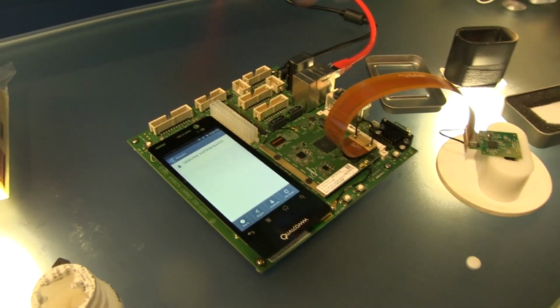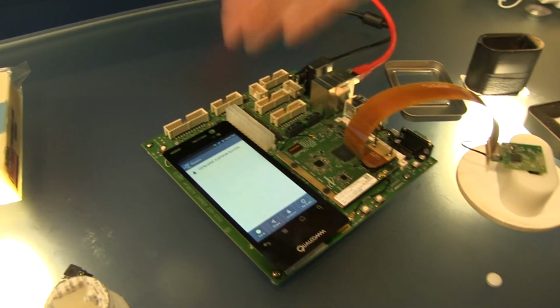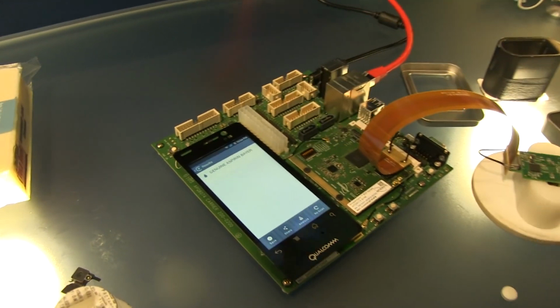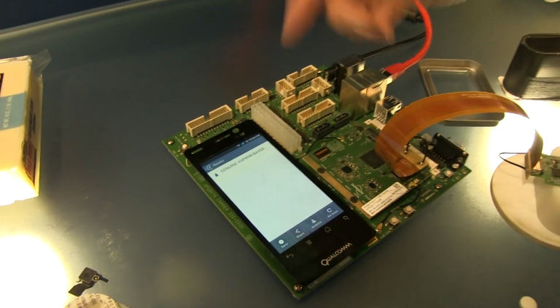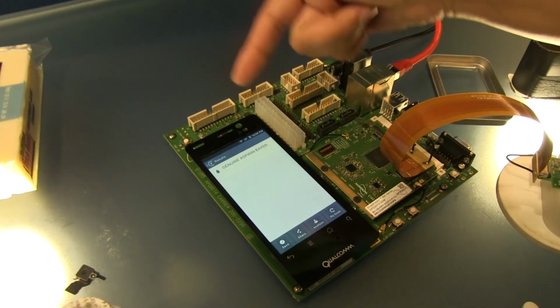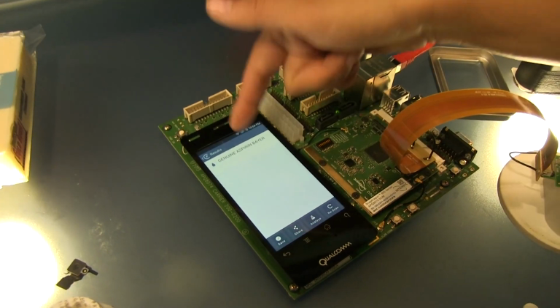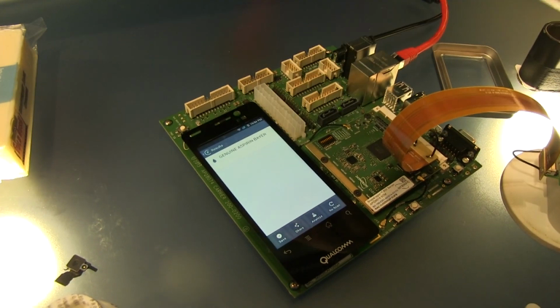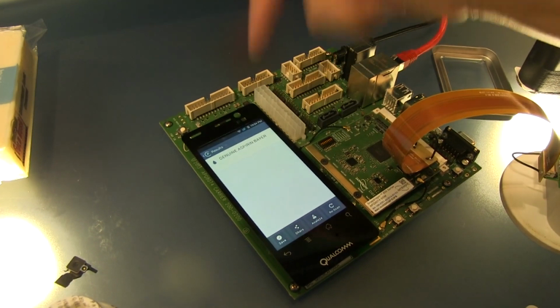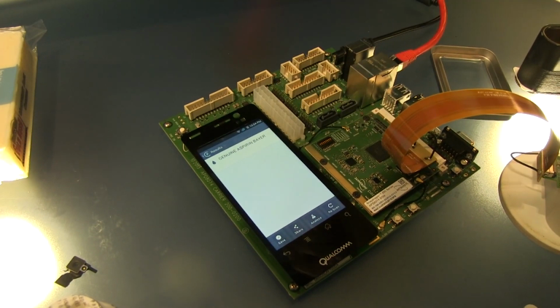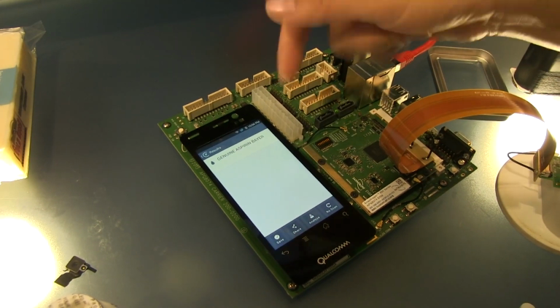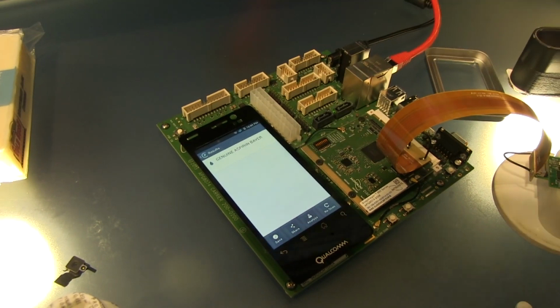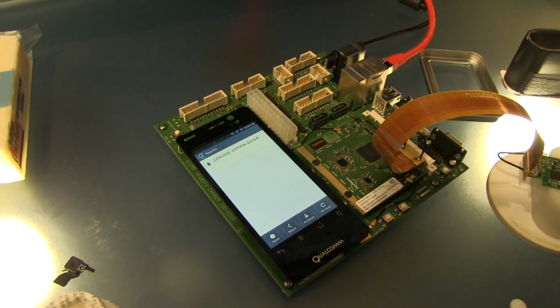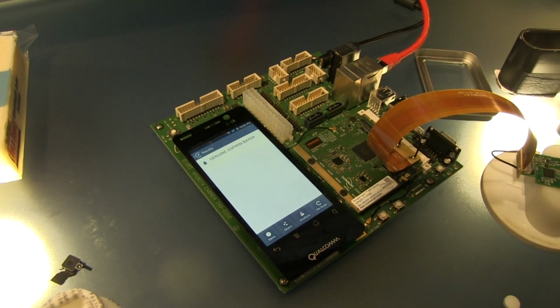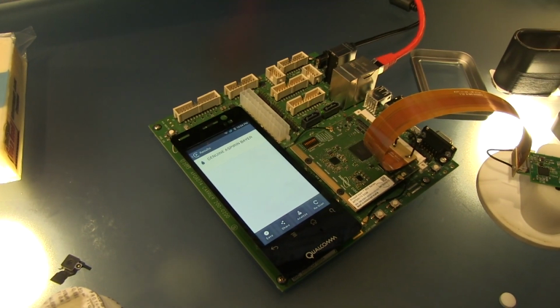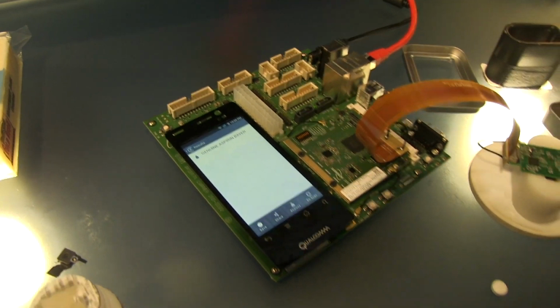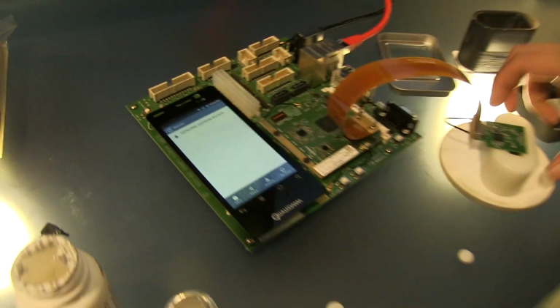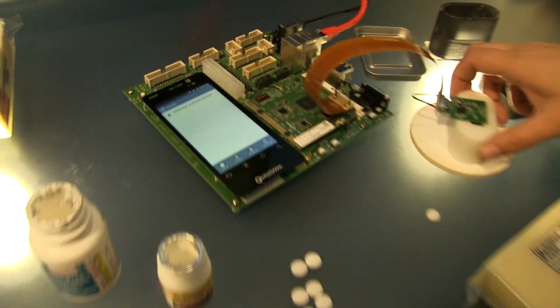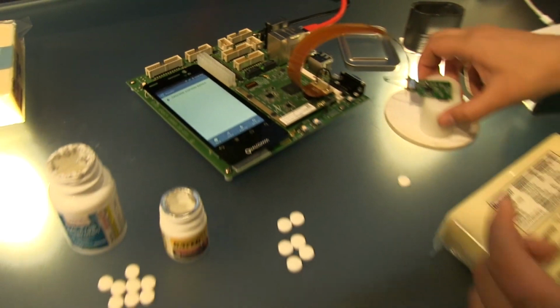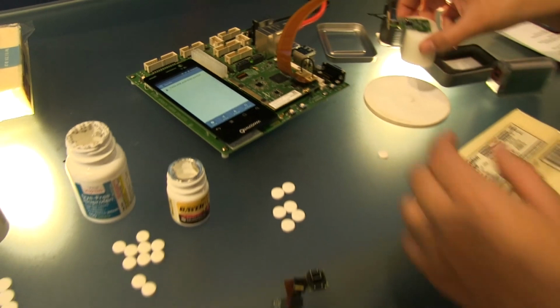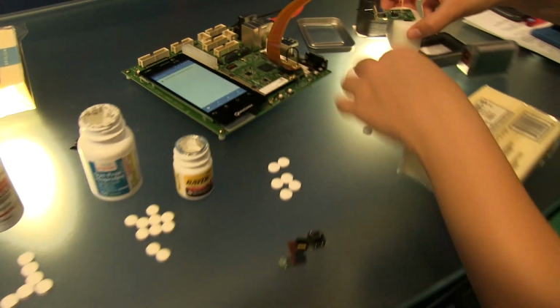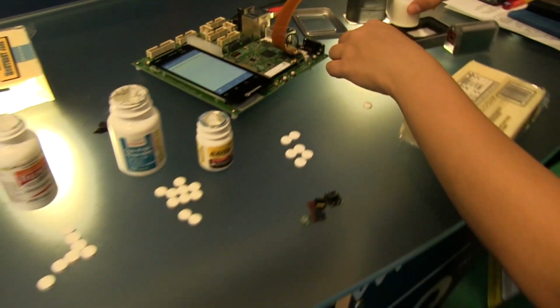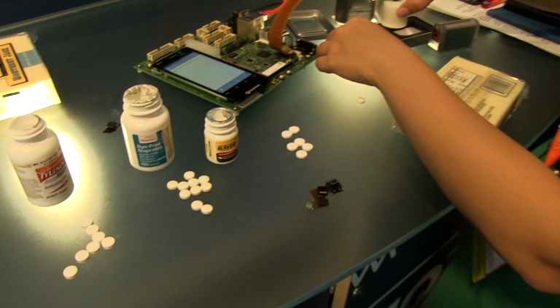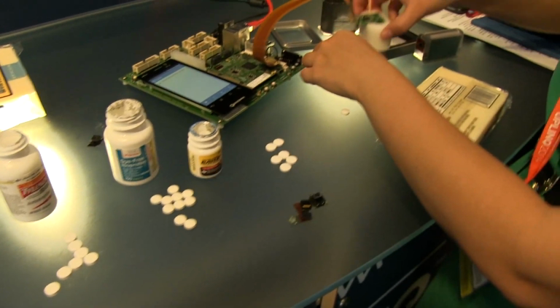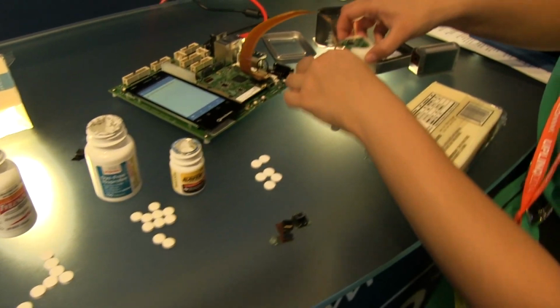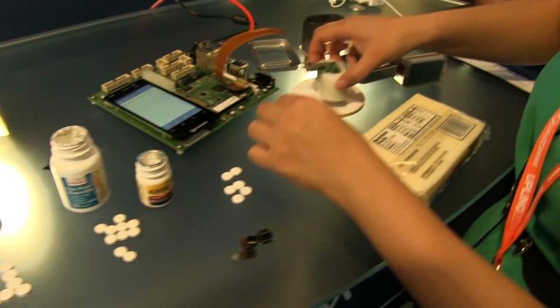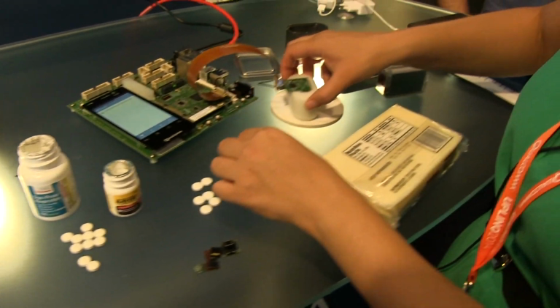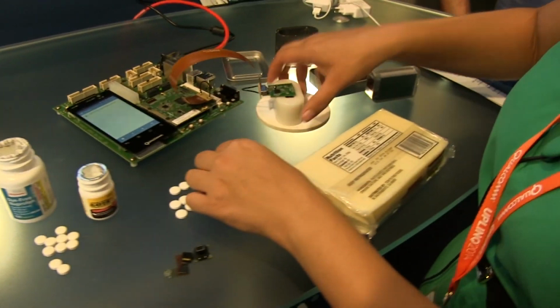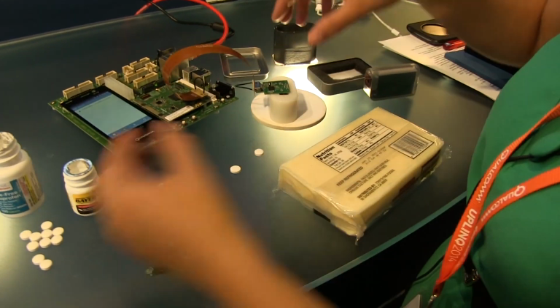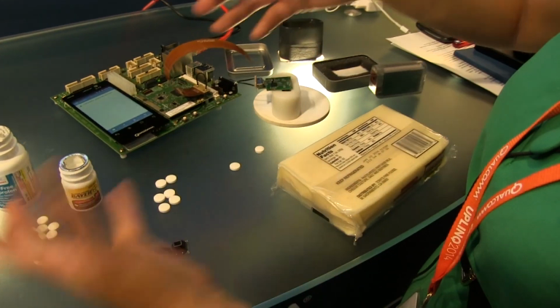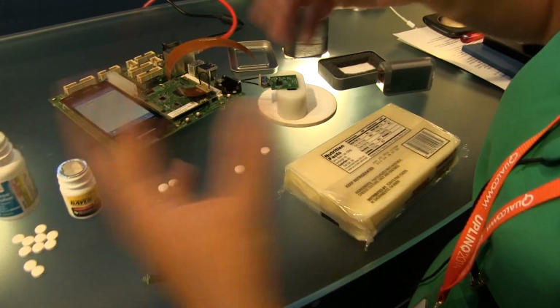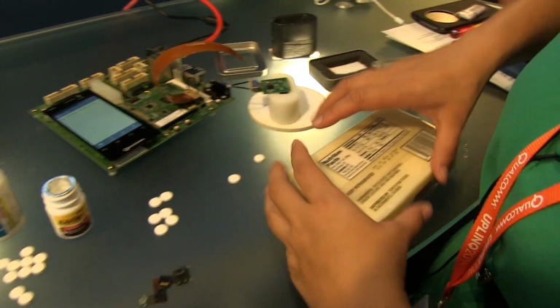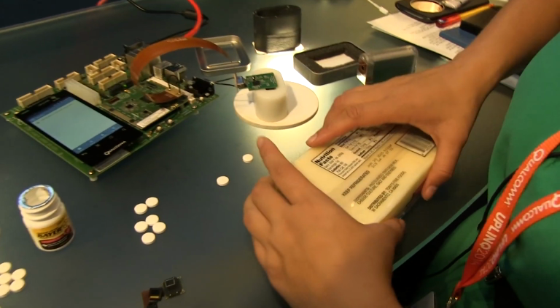And then it's going to tell you that it's a real aspirin tablet, which is a pretty neat application — say if you're worried that you're getting counterfeit drugs or anything like this.